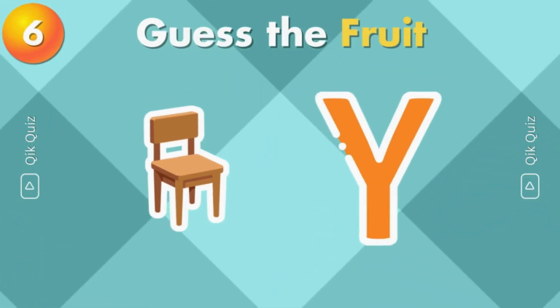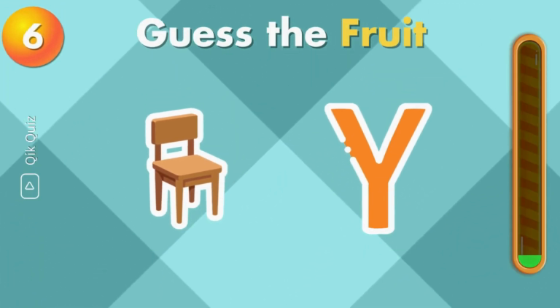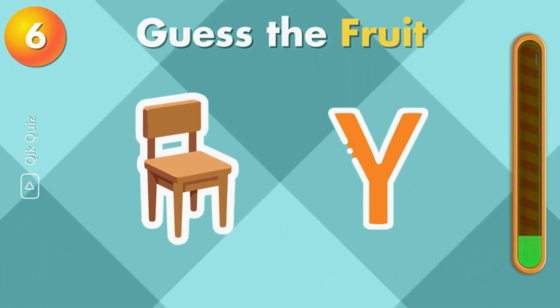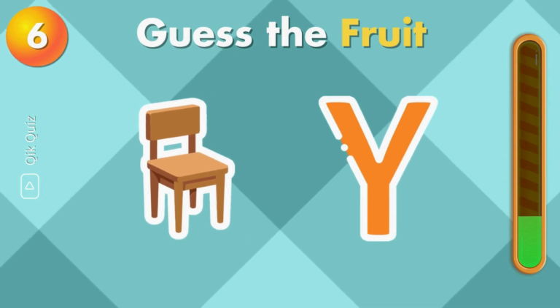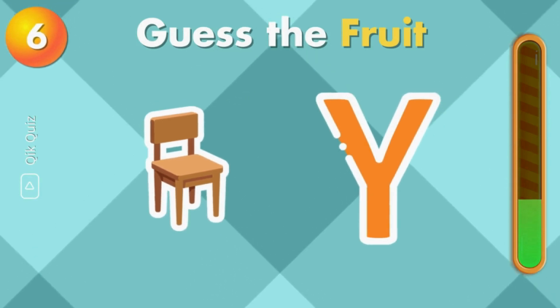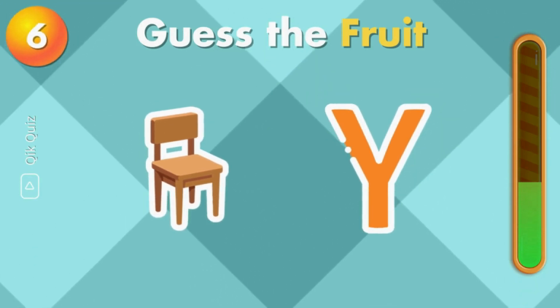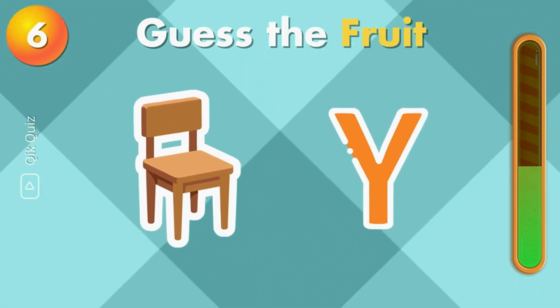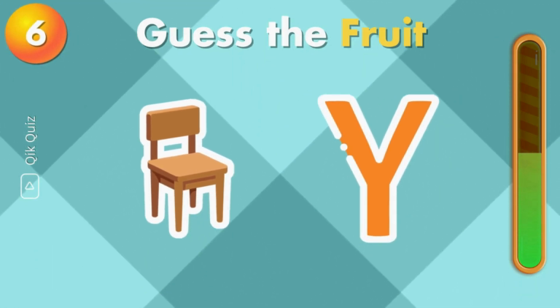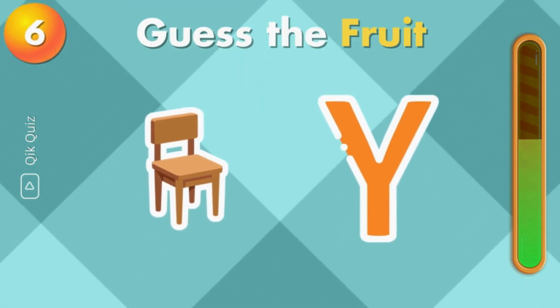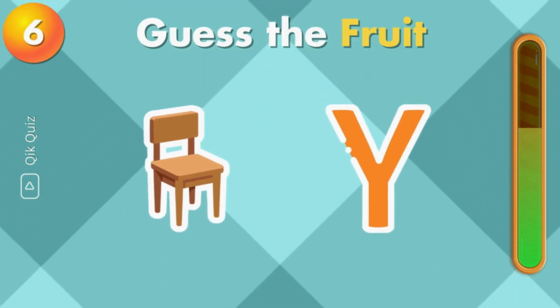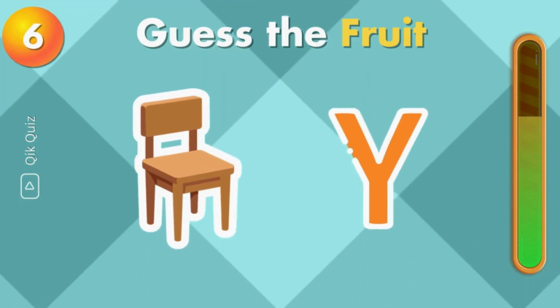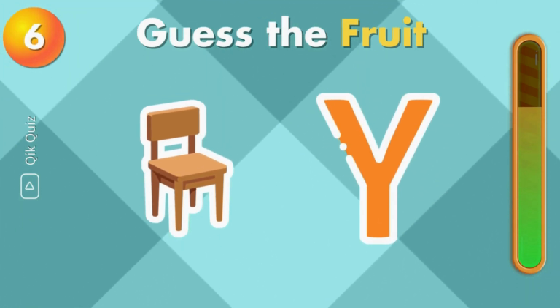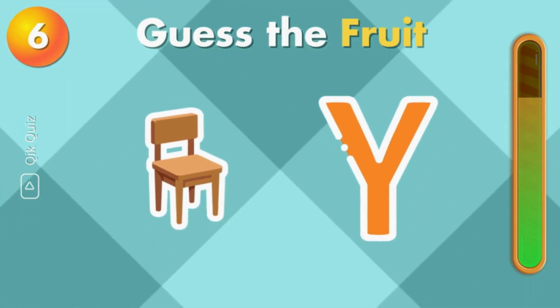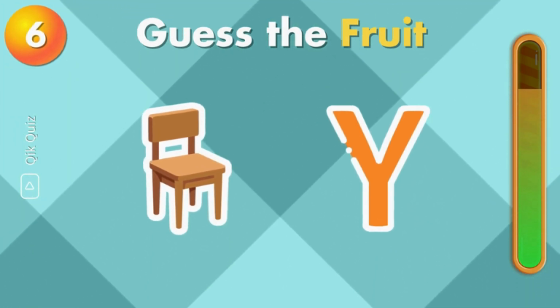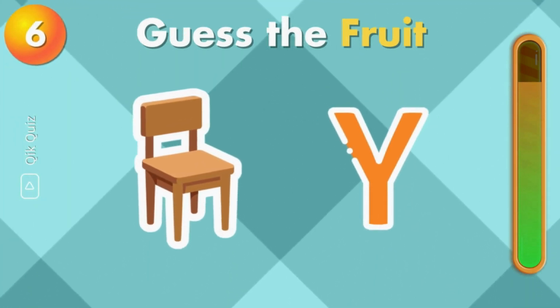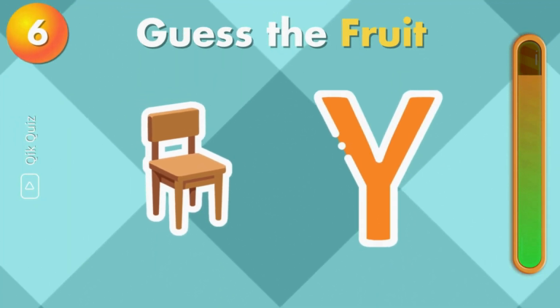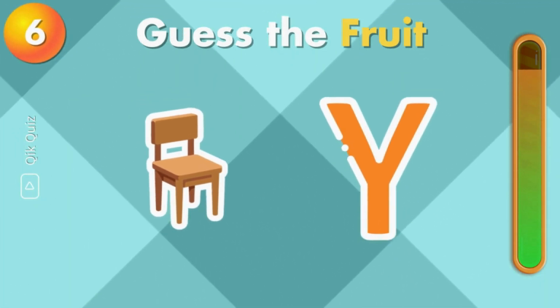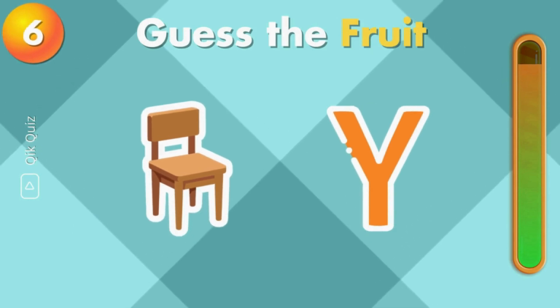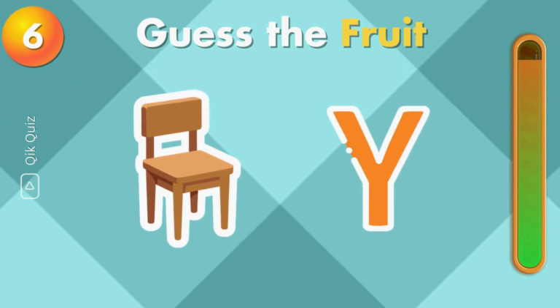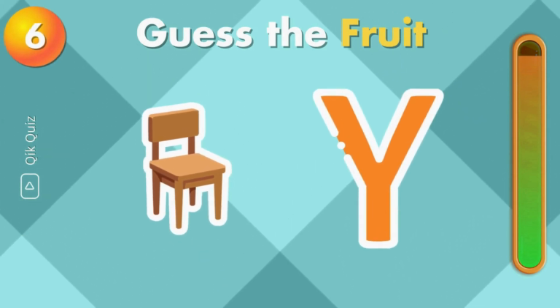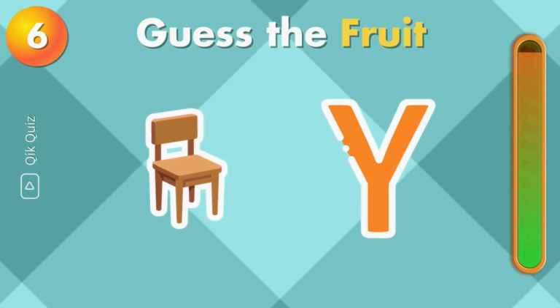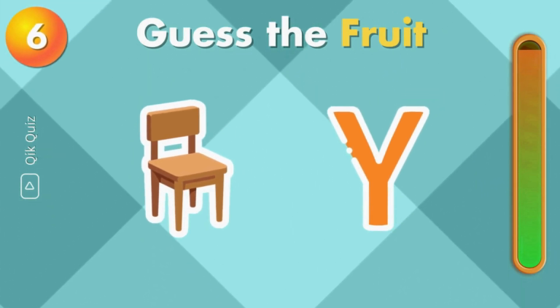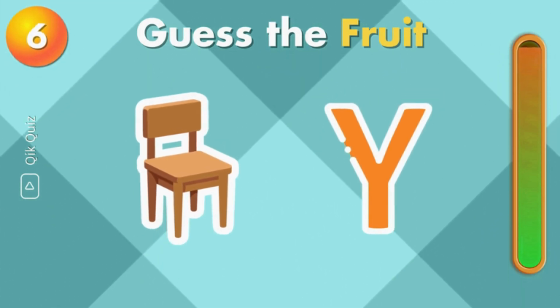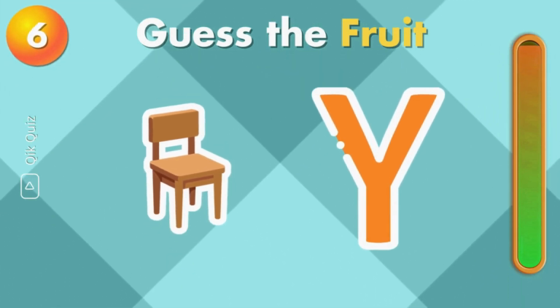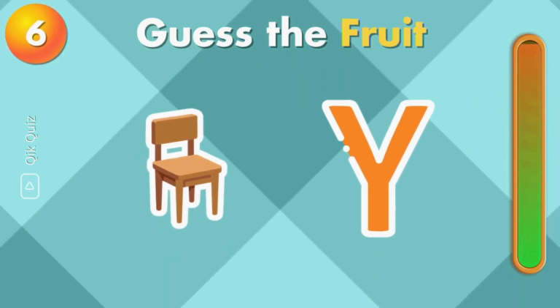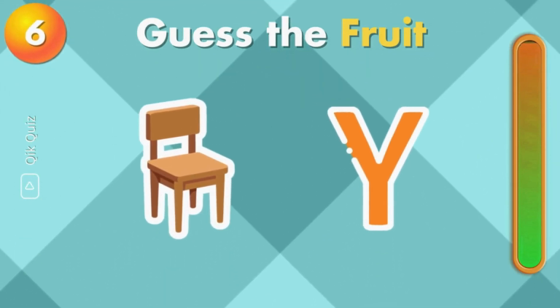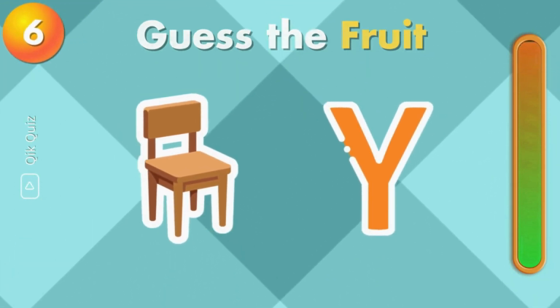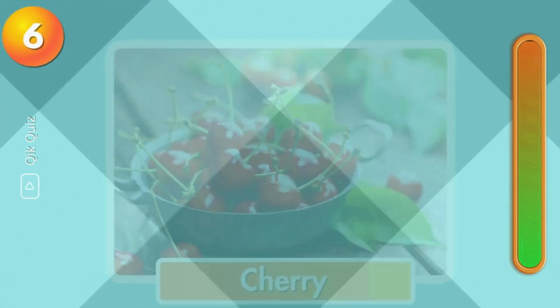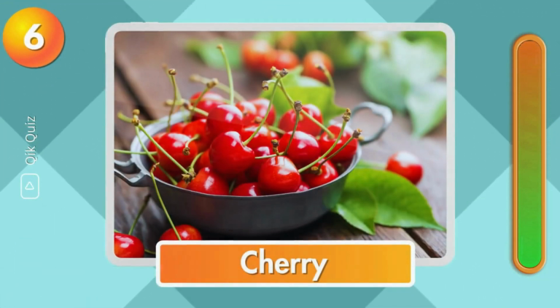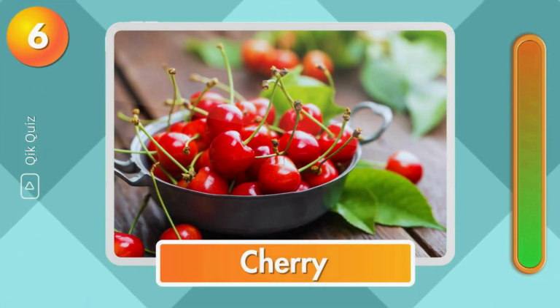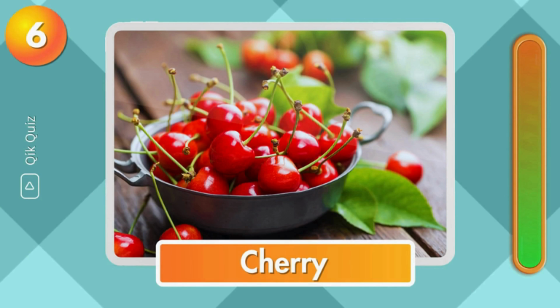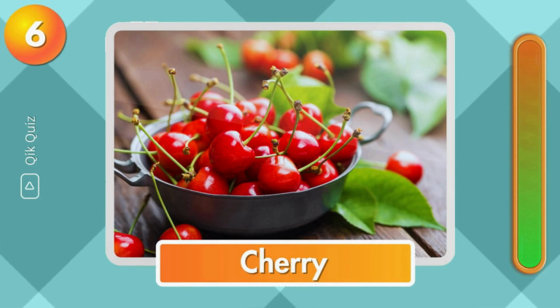Can you guess this one? Are you enjoying this video? Let us know in the comments. It's cherry.